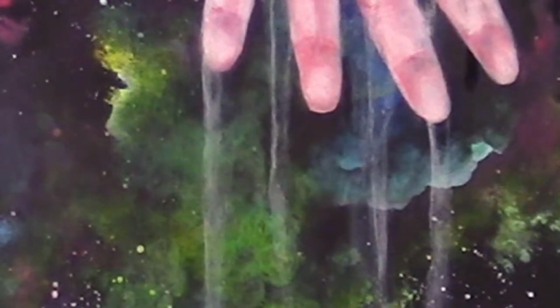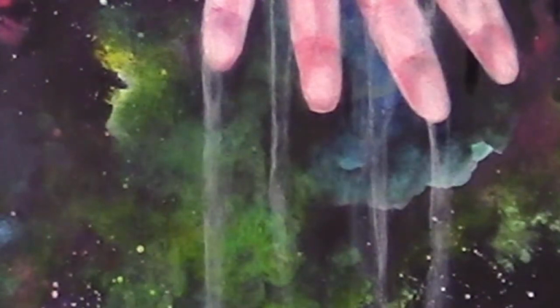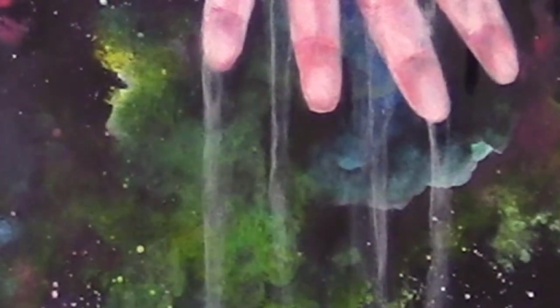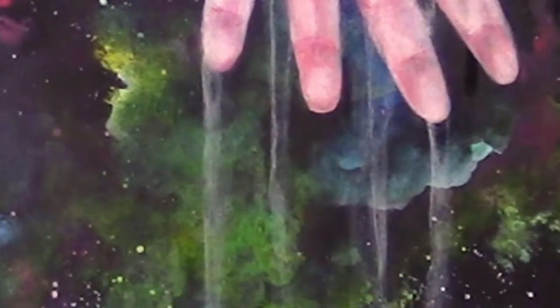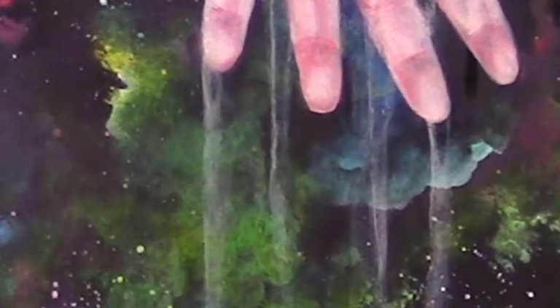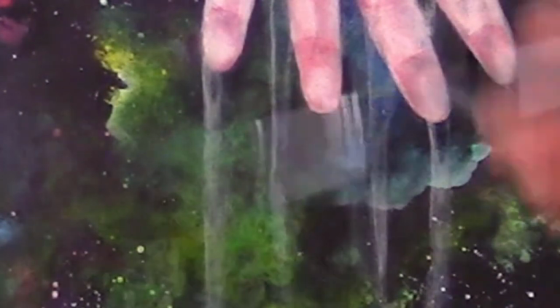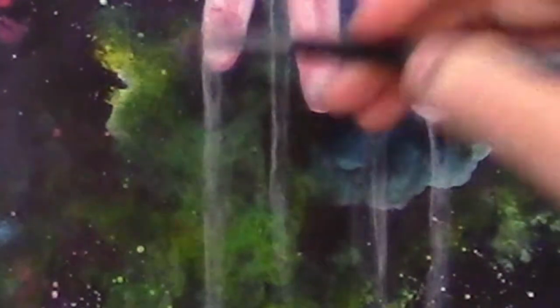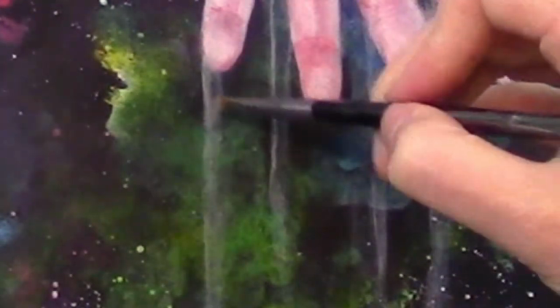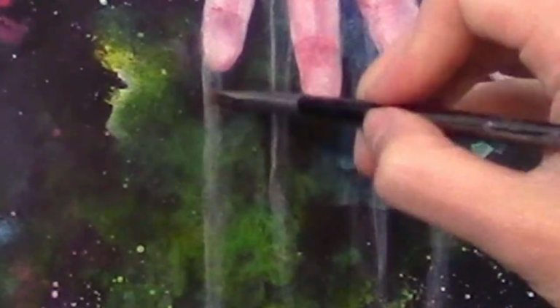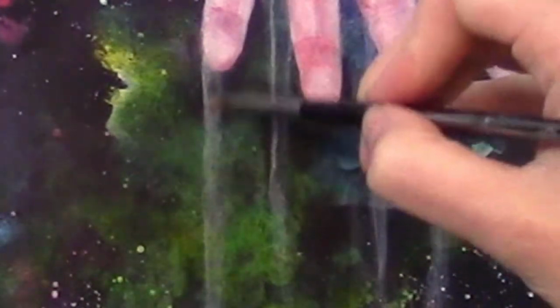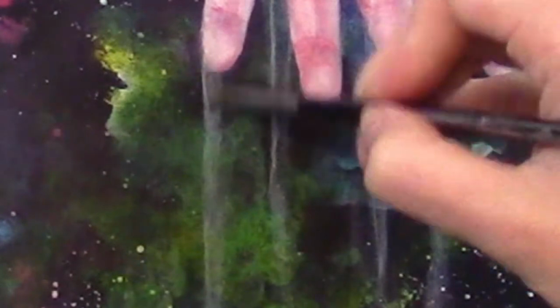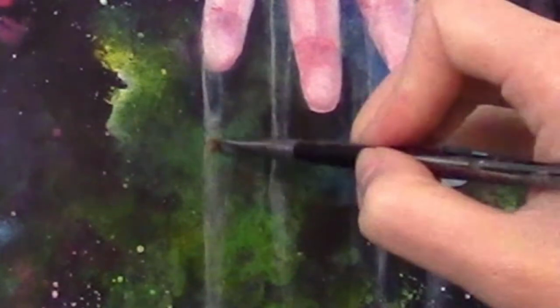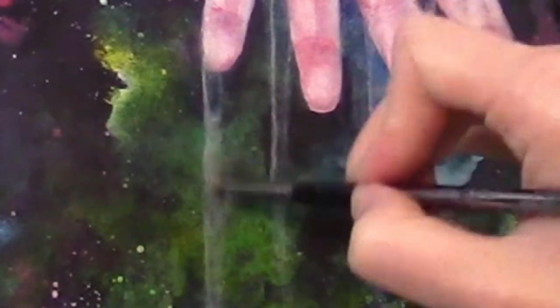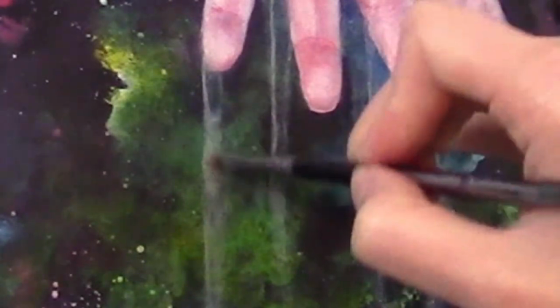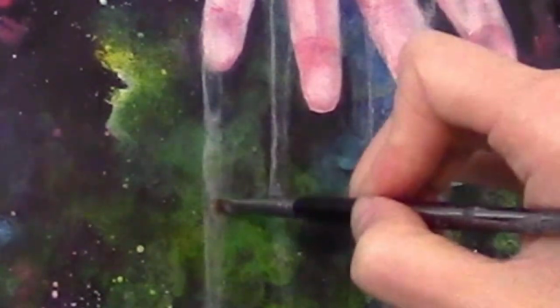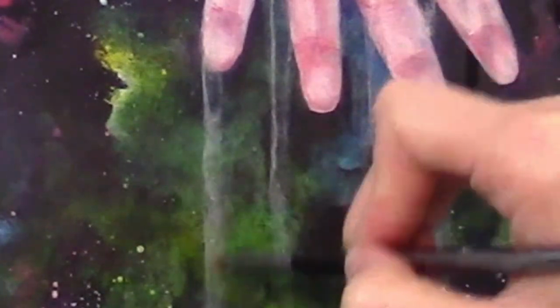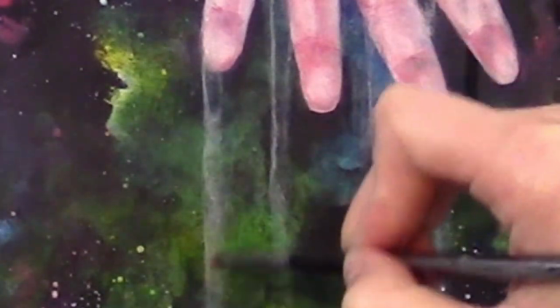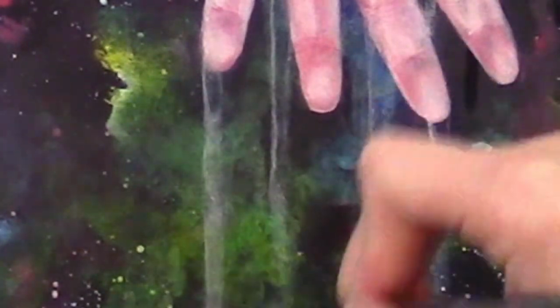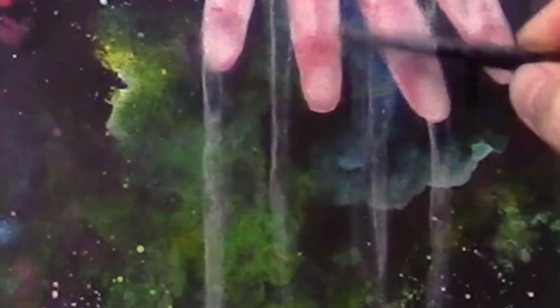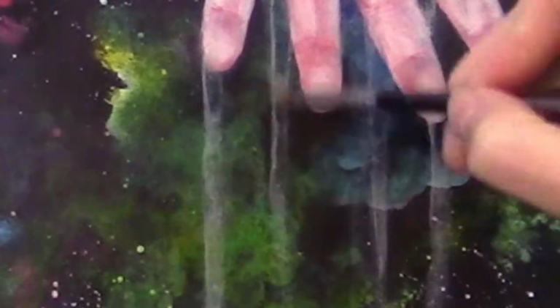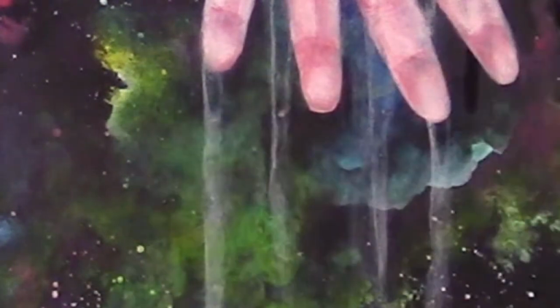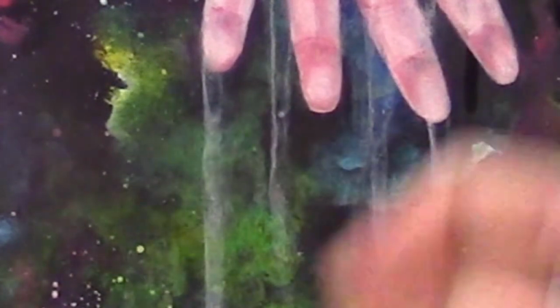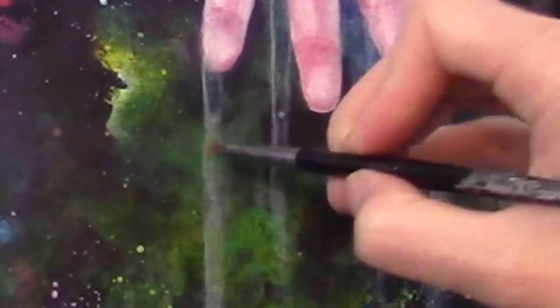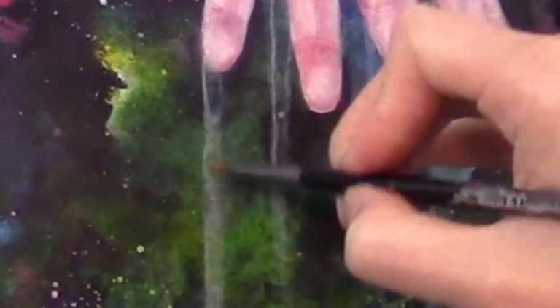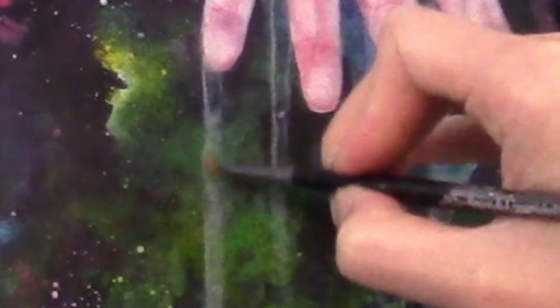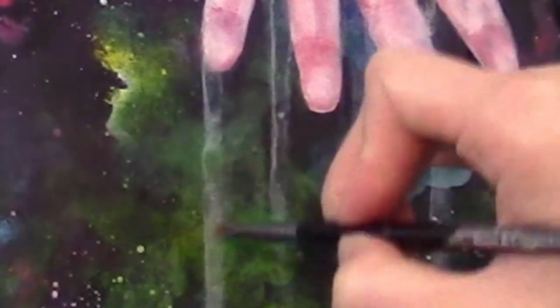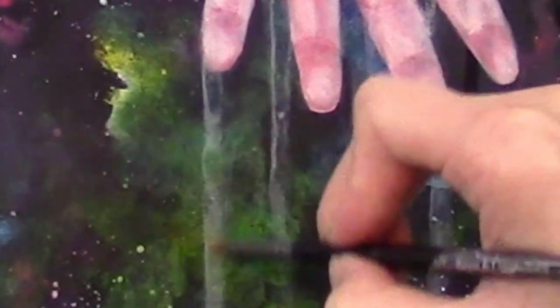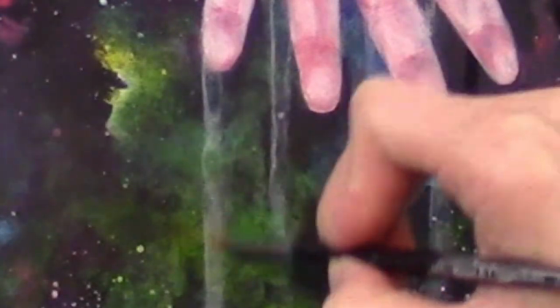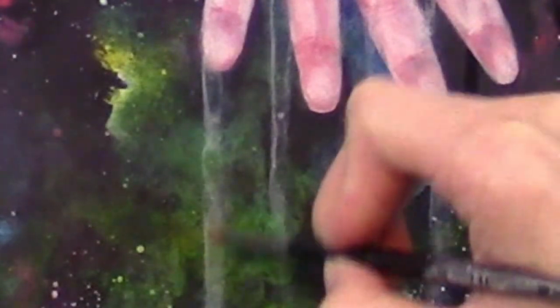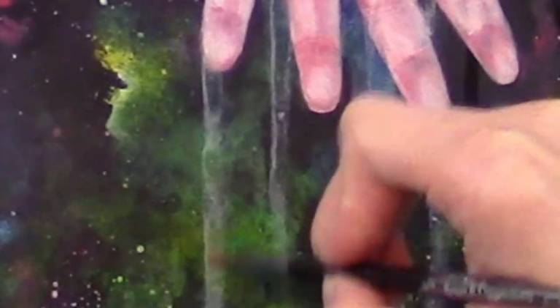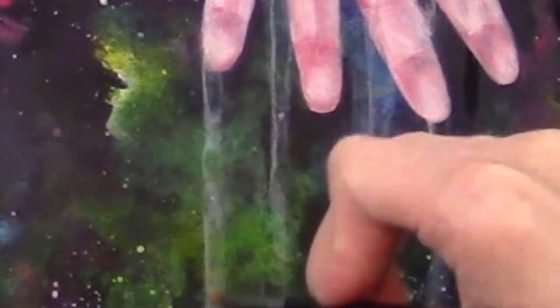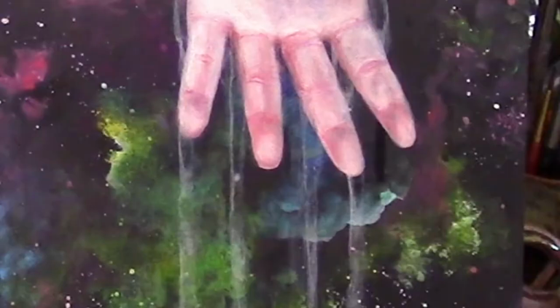I then give the brush a good wipe on my towel and go back over the same spot, which takes up some of the paint. This is like how a moist sponge absorbs water better than a completely dry one. Thanks, Hydrogen Bonds!